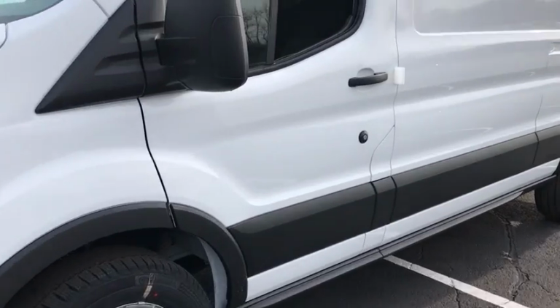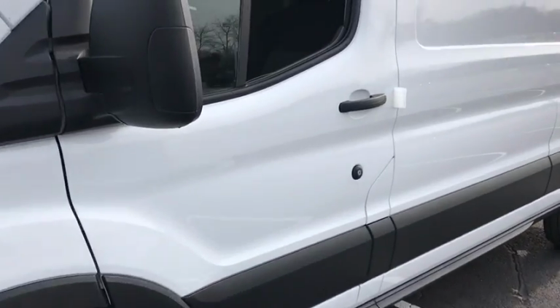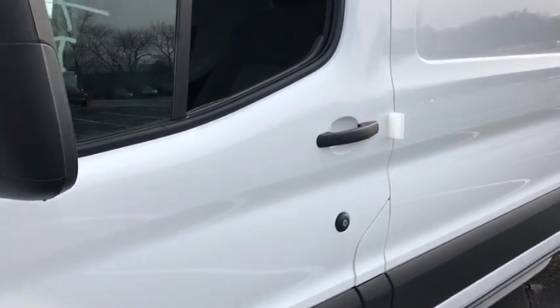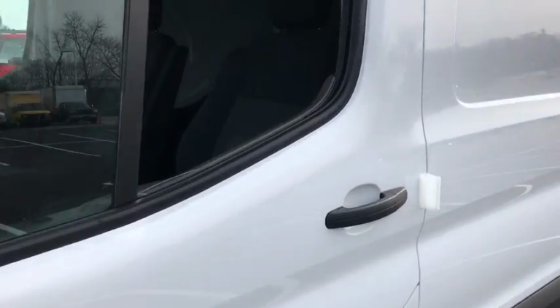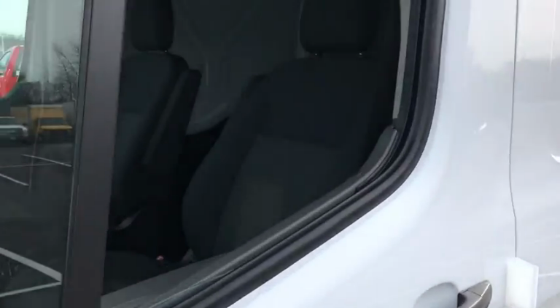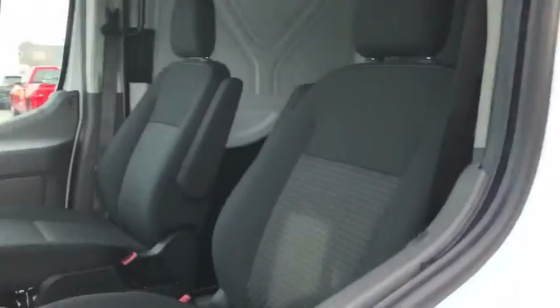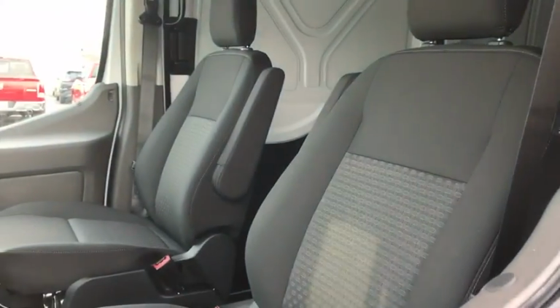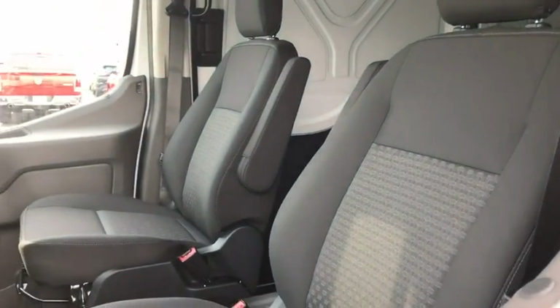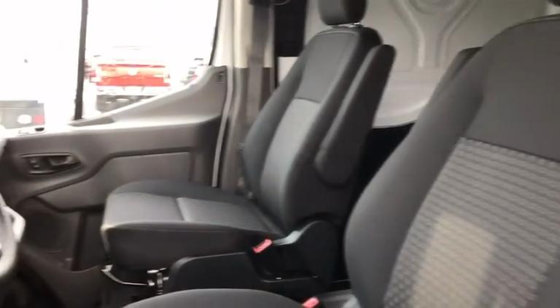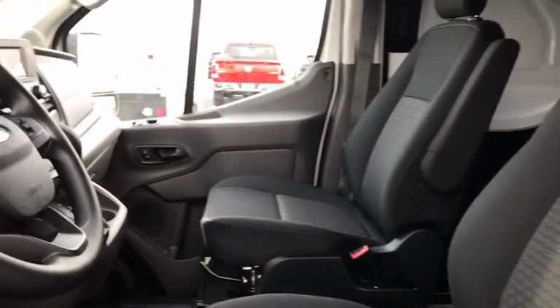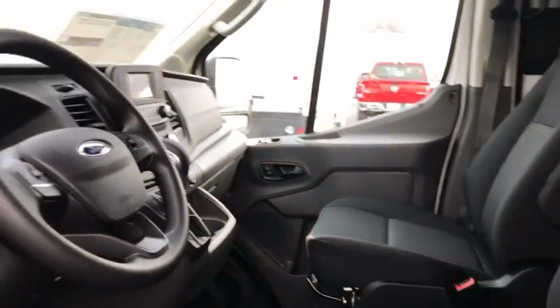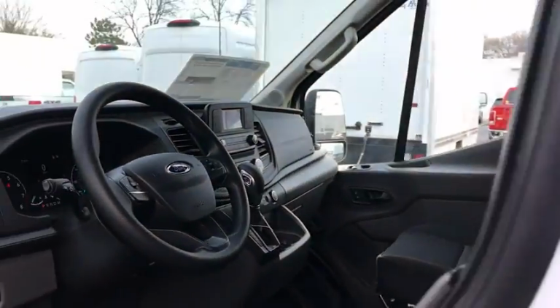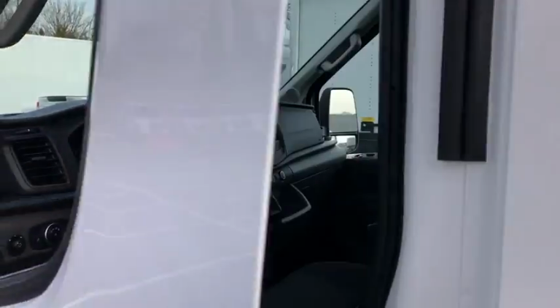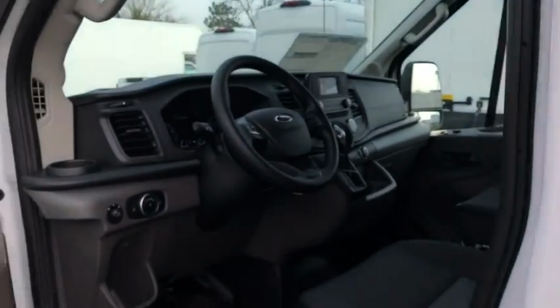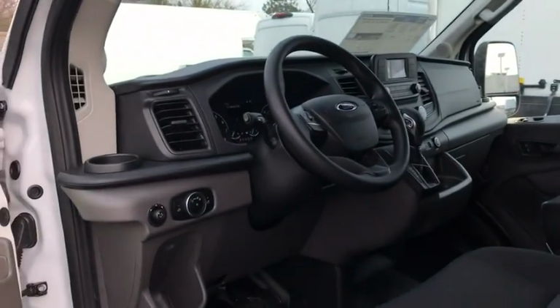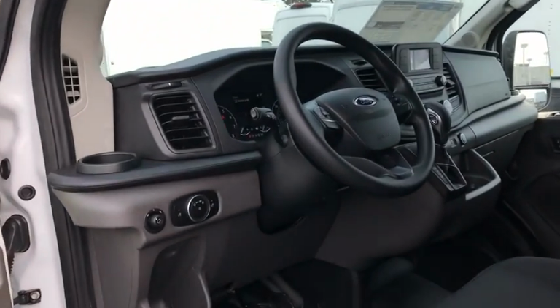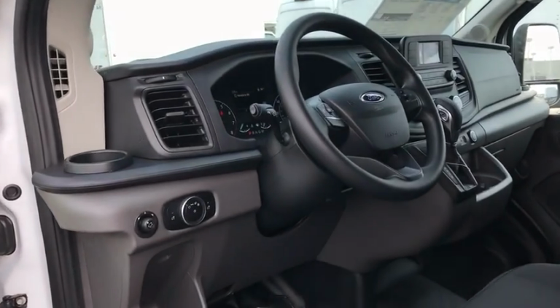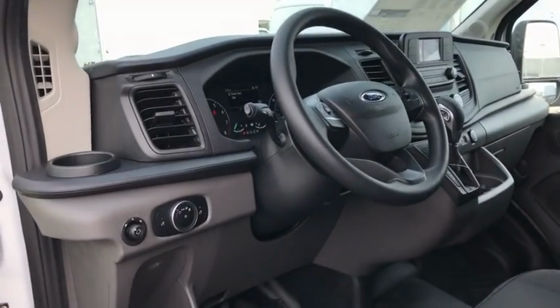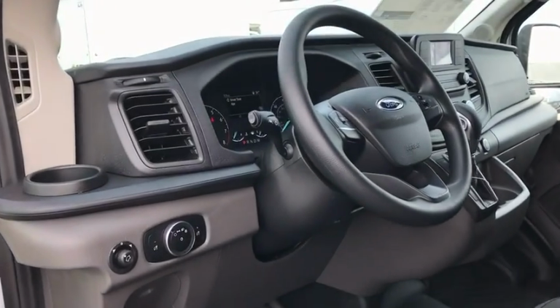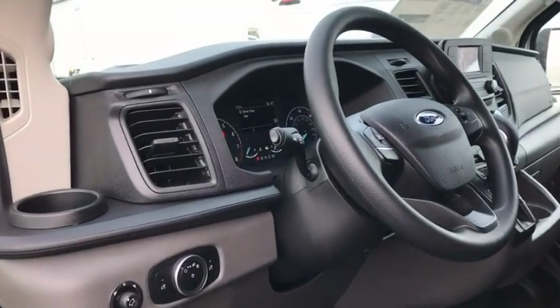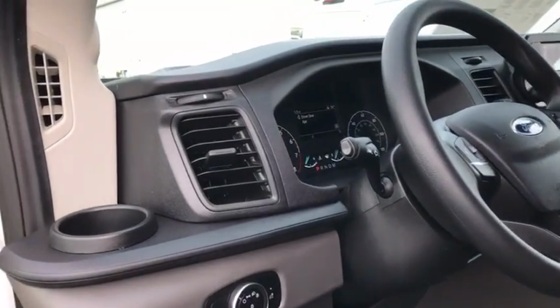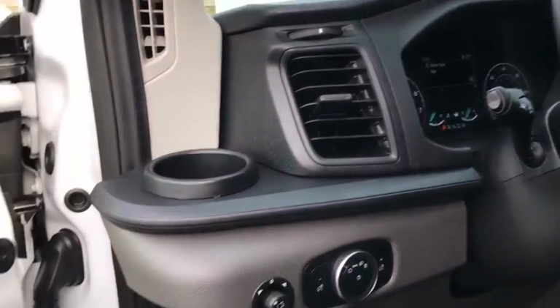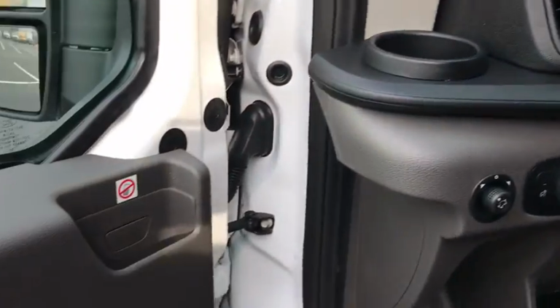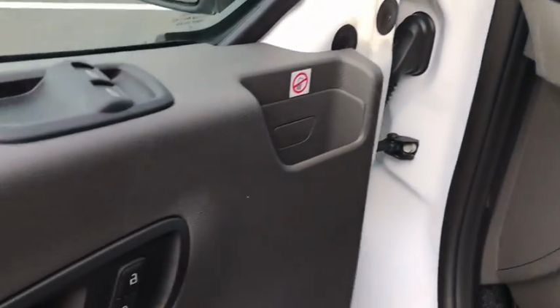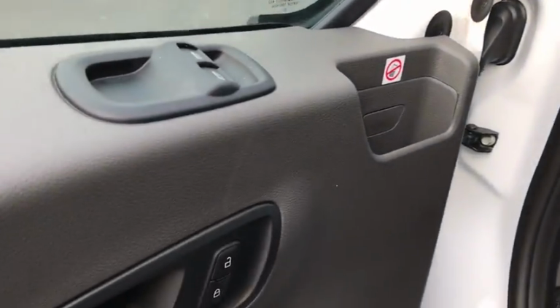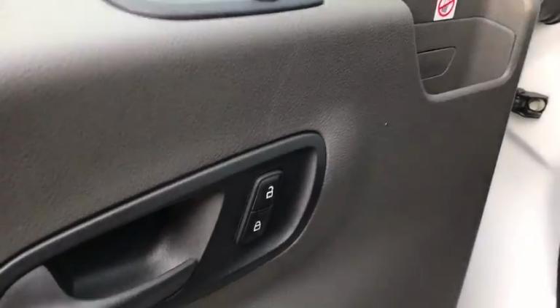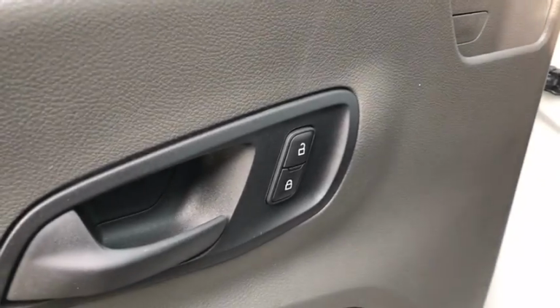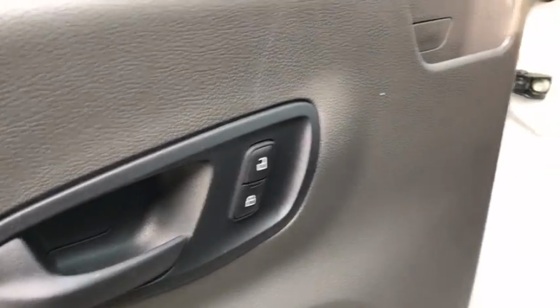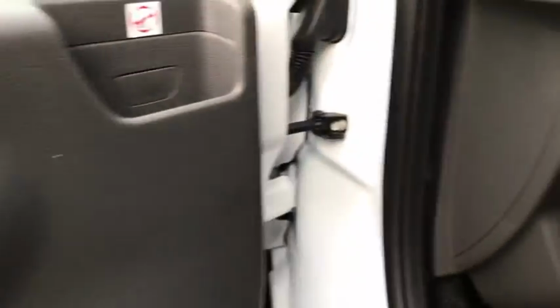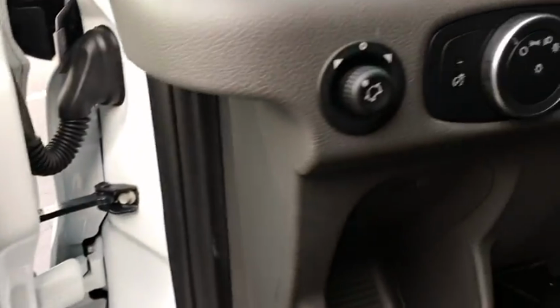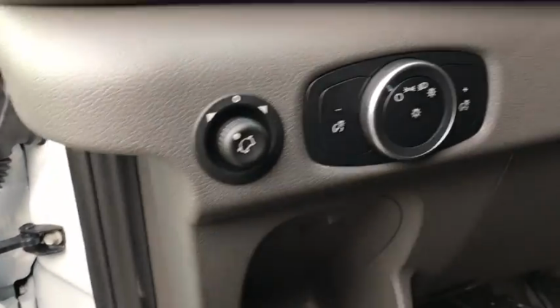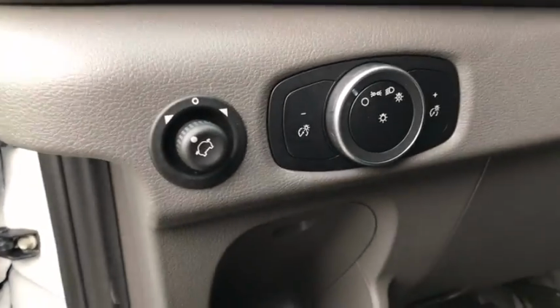Here are some of this vehicle's great options: backup camera, steering wheel audio controls, traction control, lane departure warning, stability control, anti-lock braking system, keyless entry, Bluetooth, adjustable steering wheel.